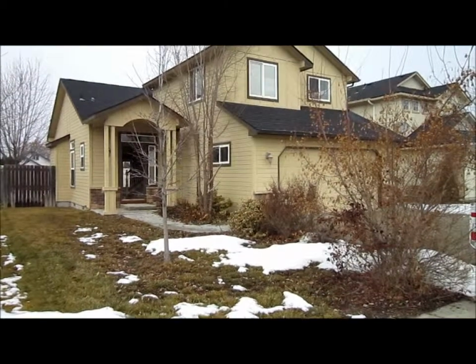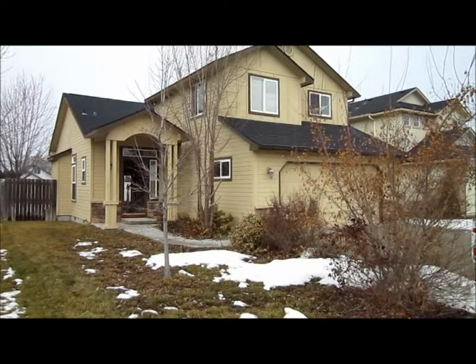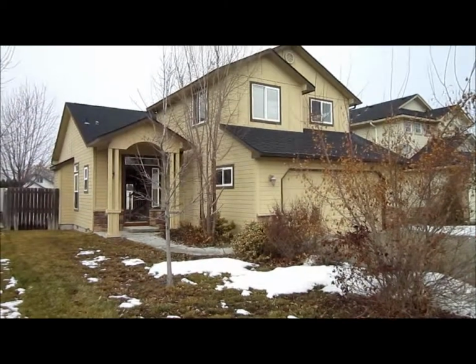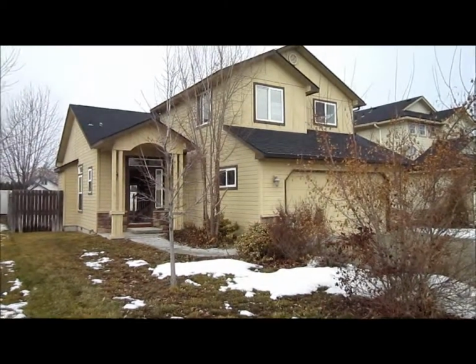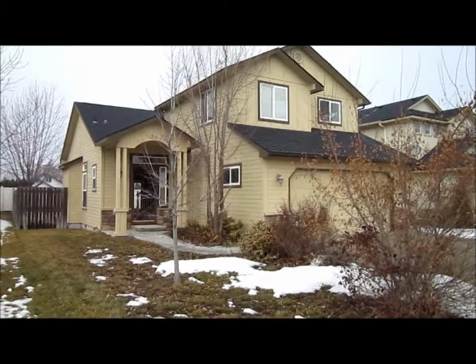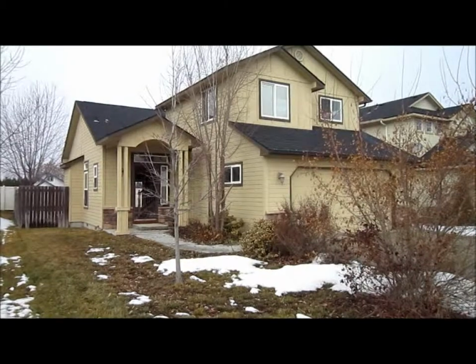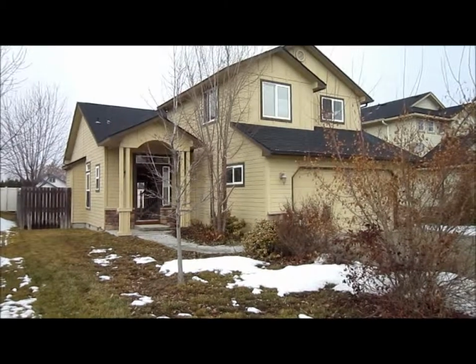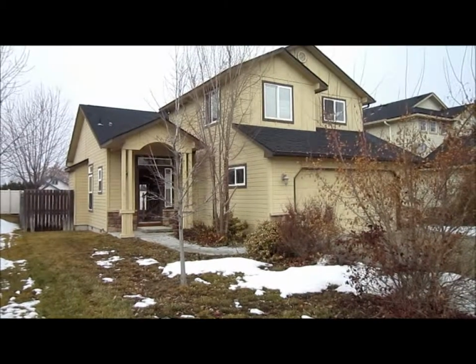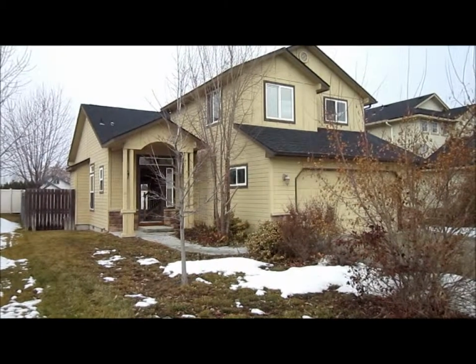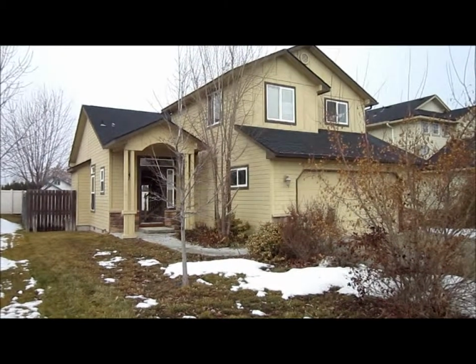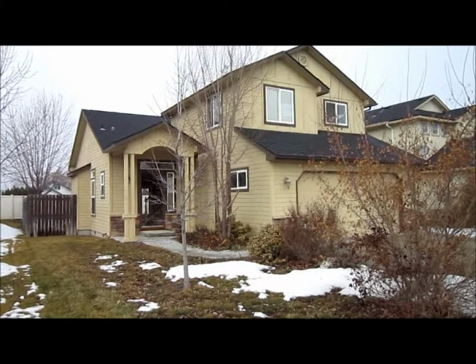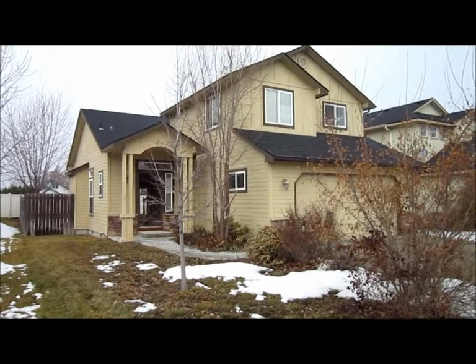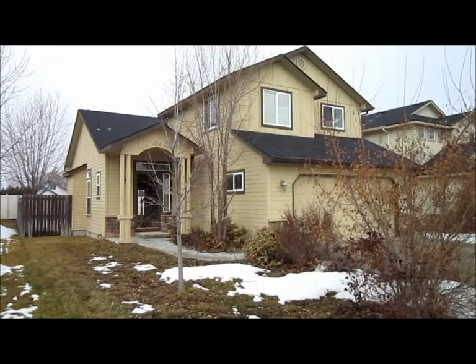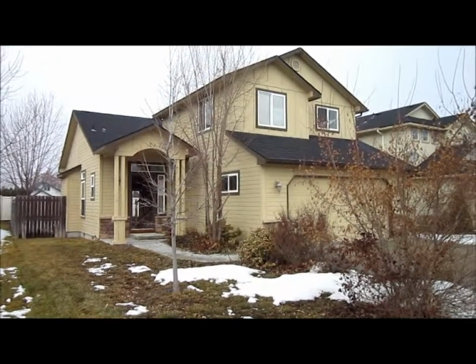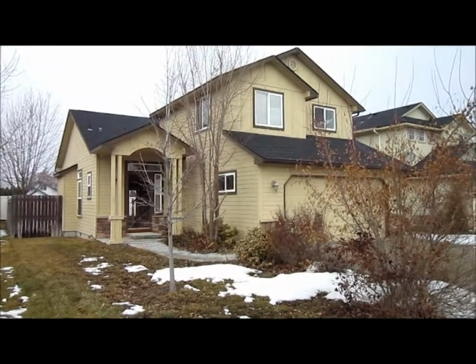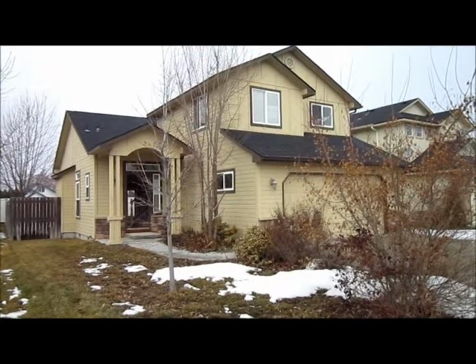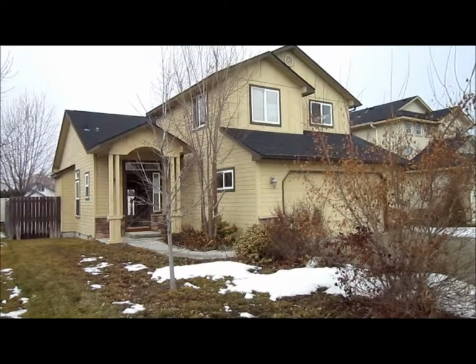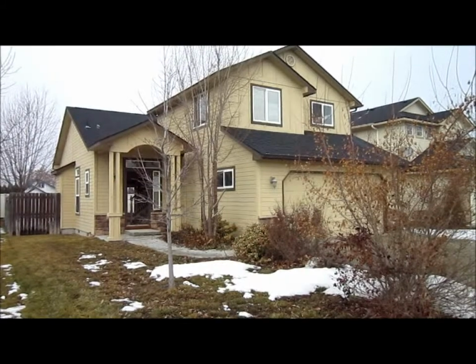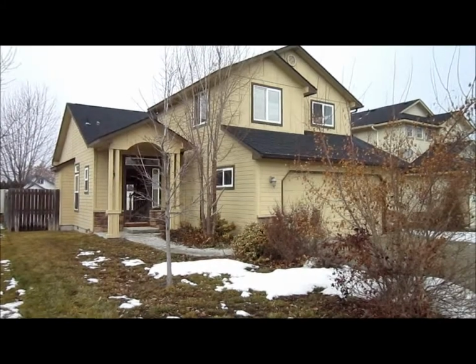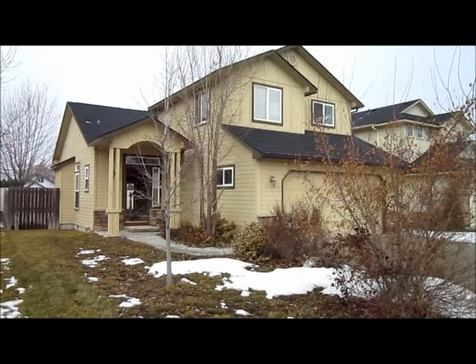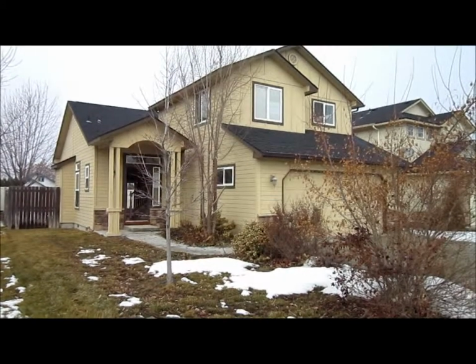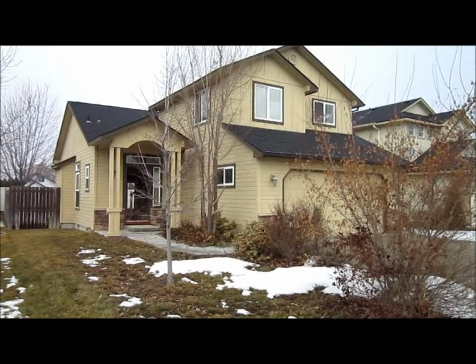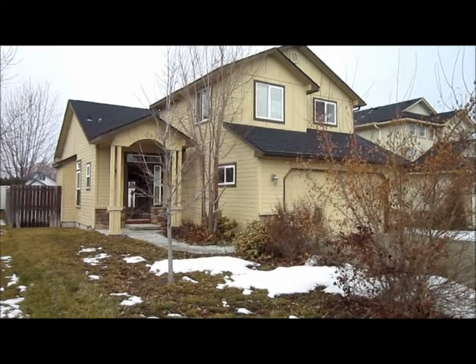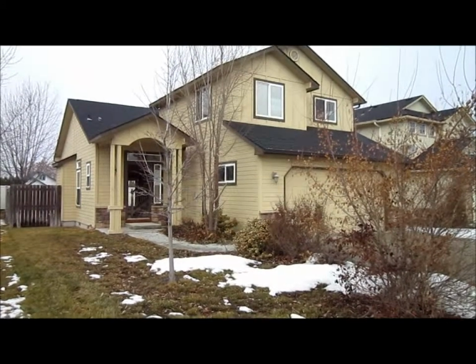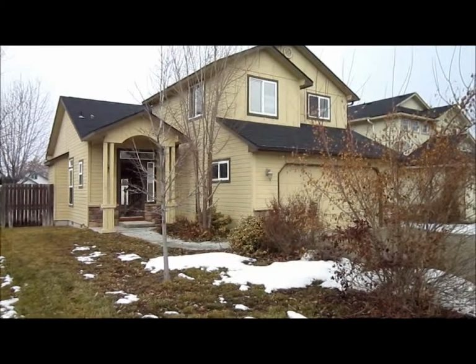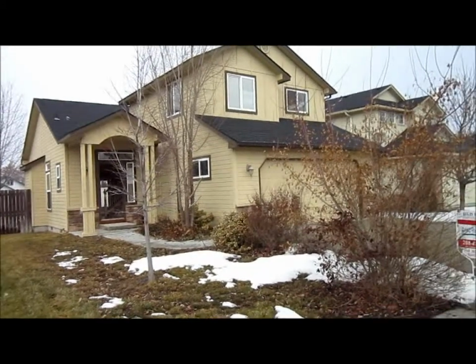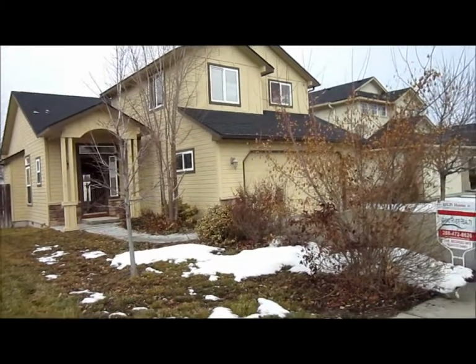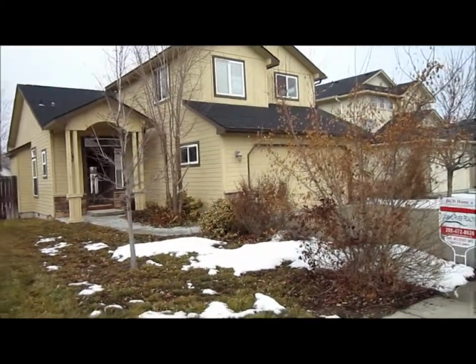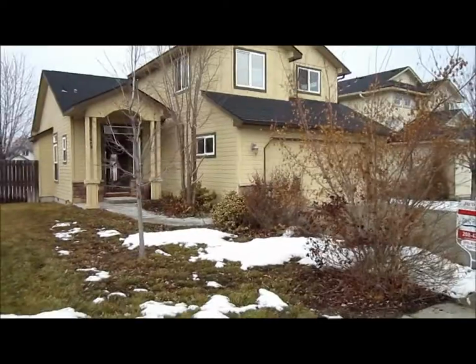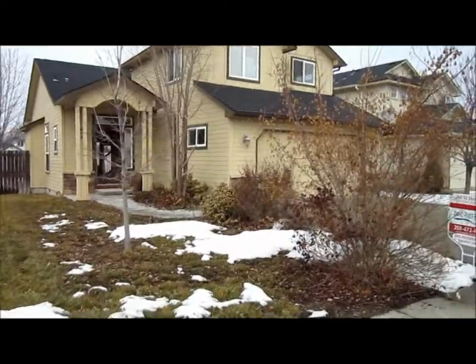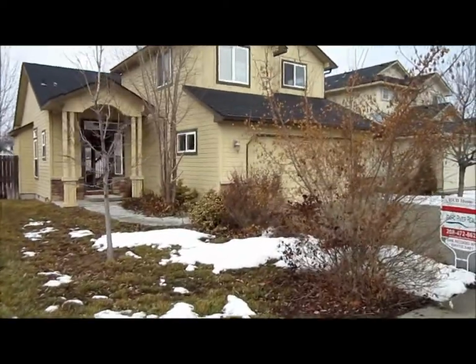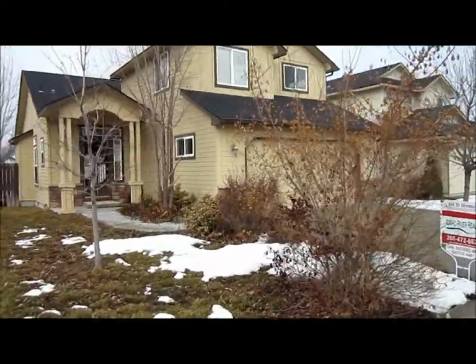I'm Kevin from Idaho River Realty. The home you're looking at is 1117 South Spoonbill Avenue in Meridian. This home is a three-bedroom, two-and-a-half-bath home. The initial list price is $135,000.